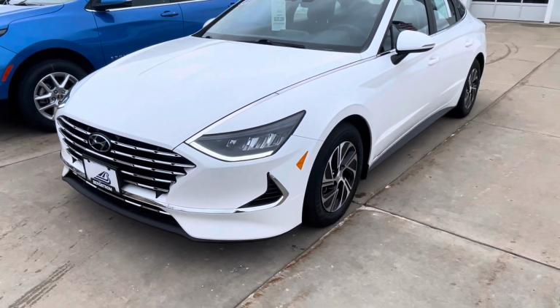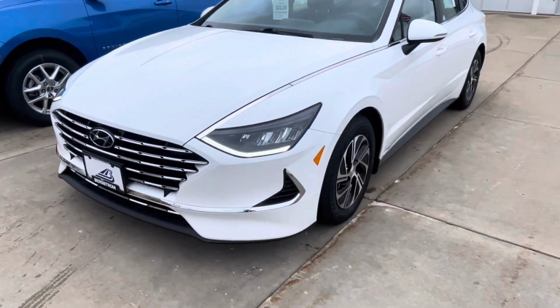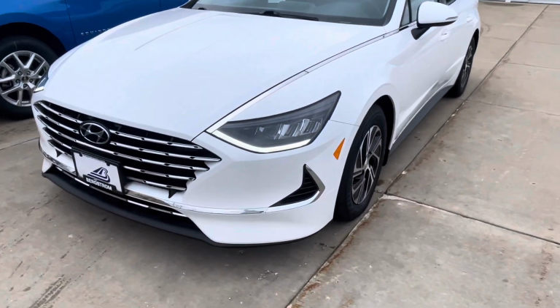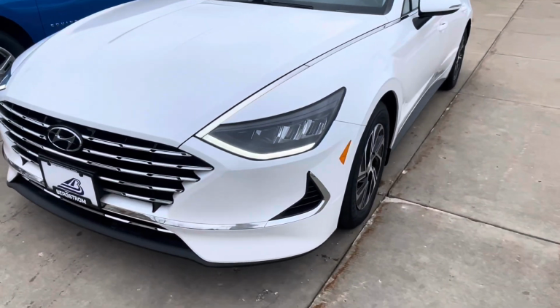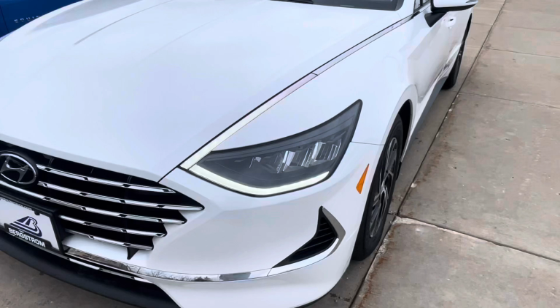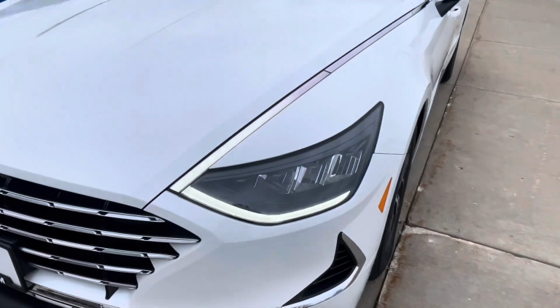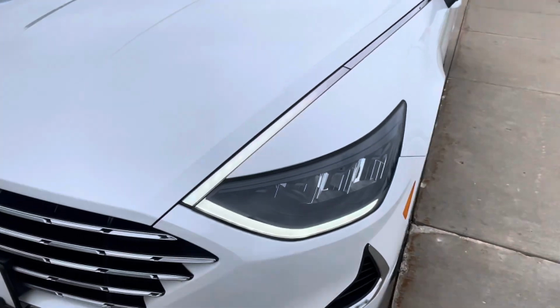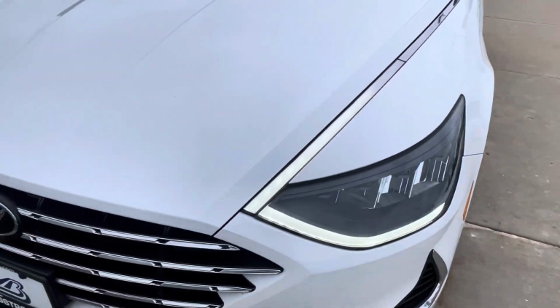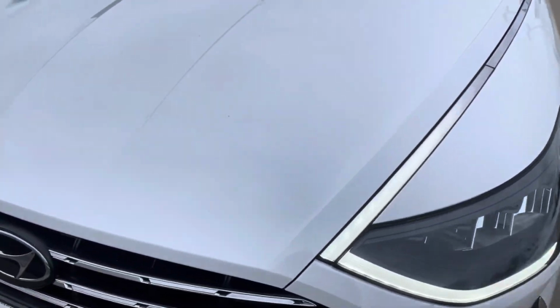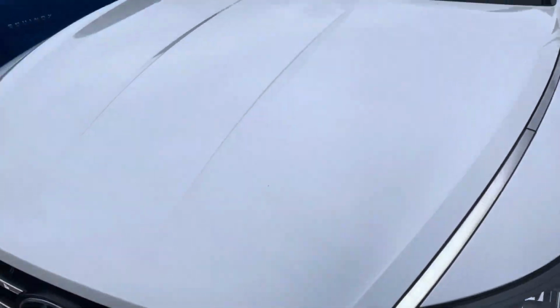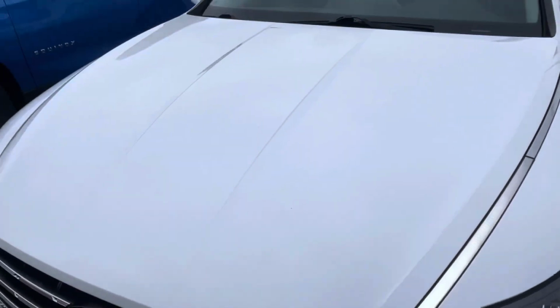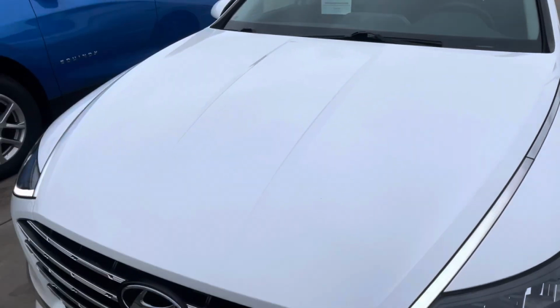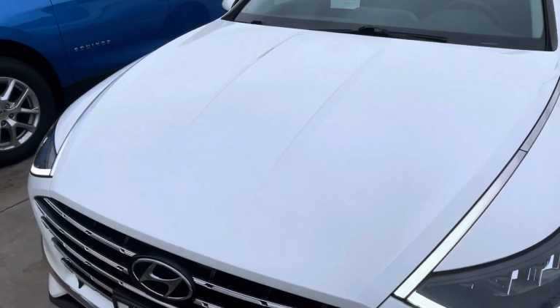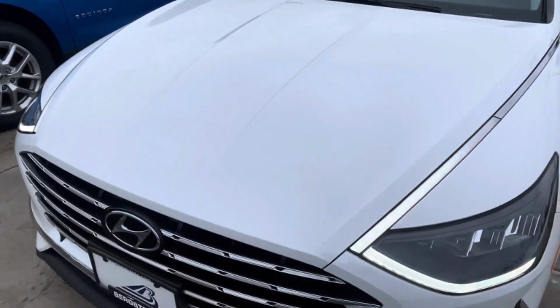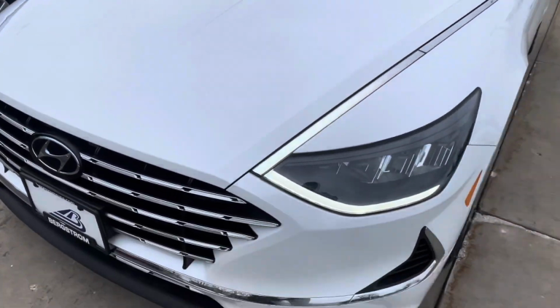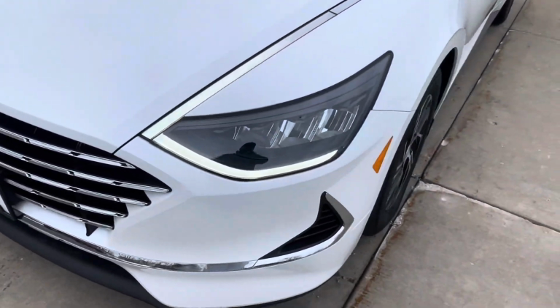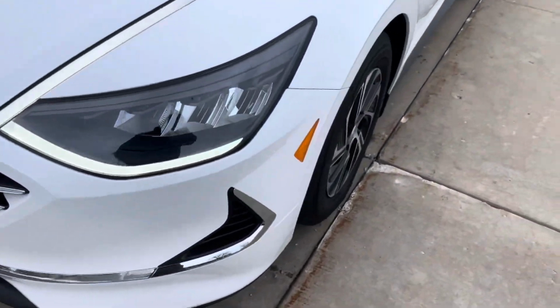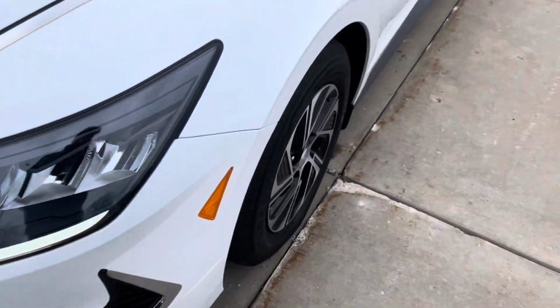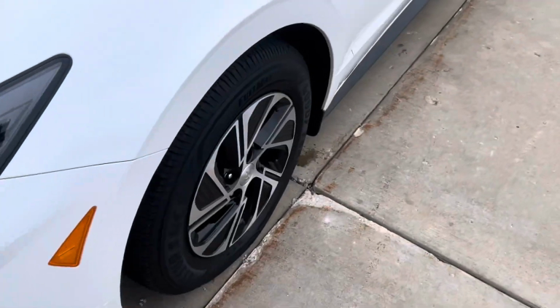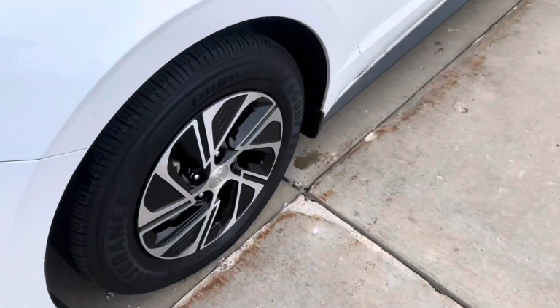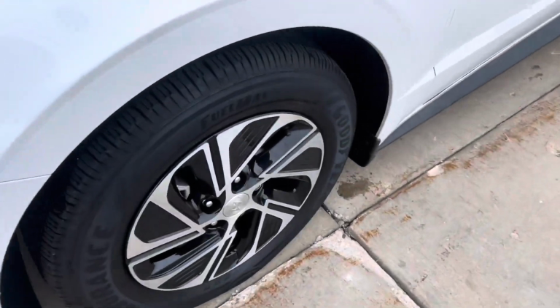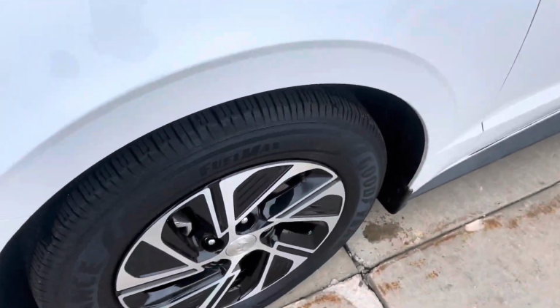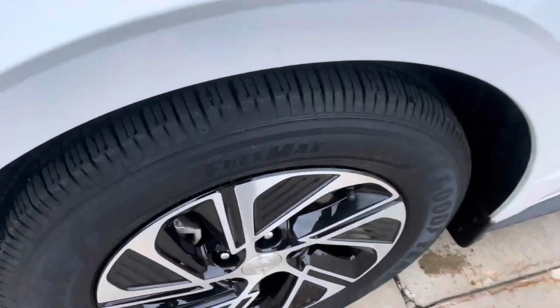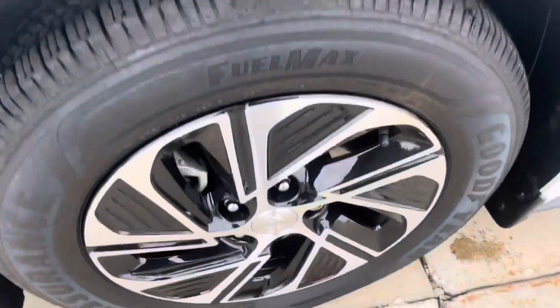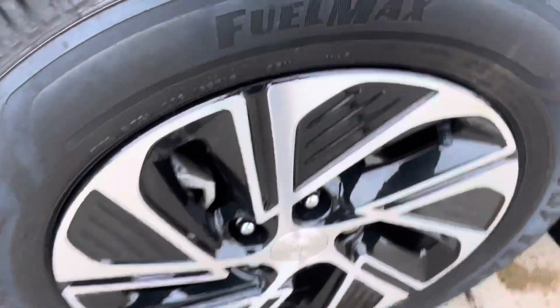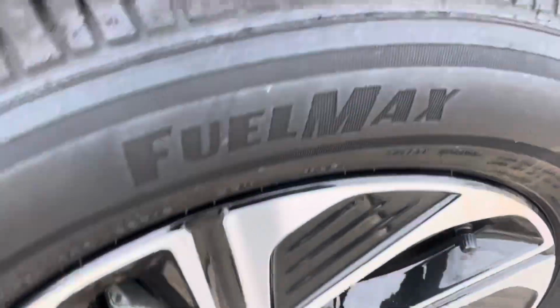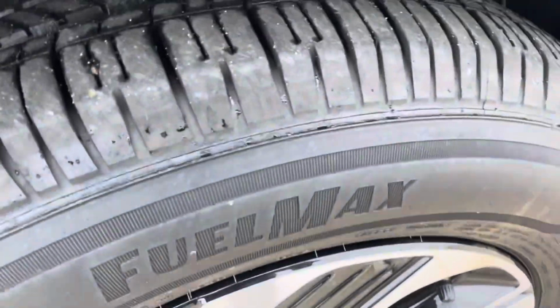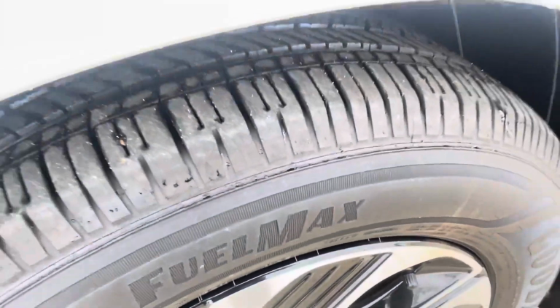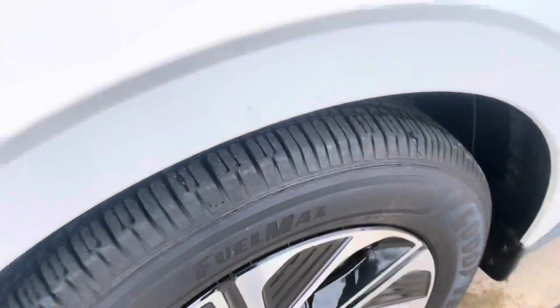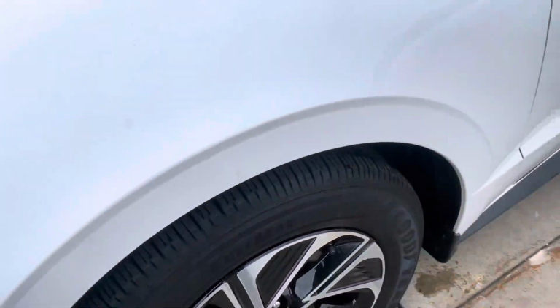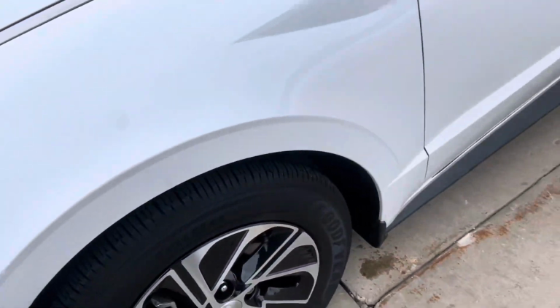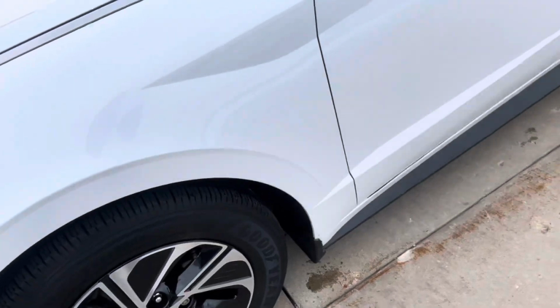Nice projection style headlamps, four-cylinder hybrid engine going to get impressive fuel economy. Great cast aluminum wheels with nice tires on them, plenty of tread life on it.